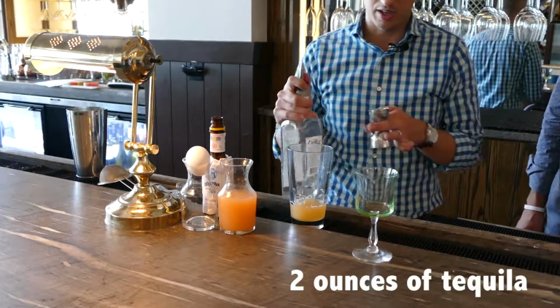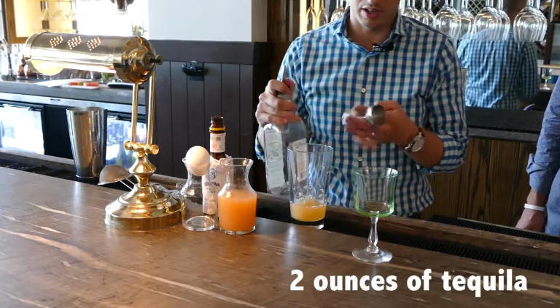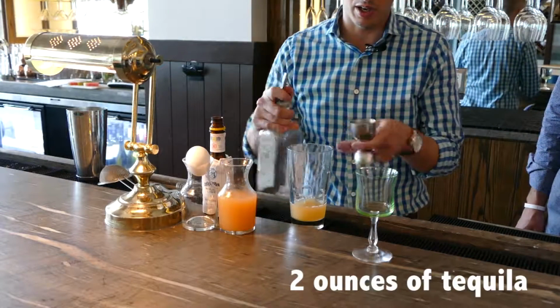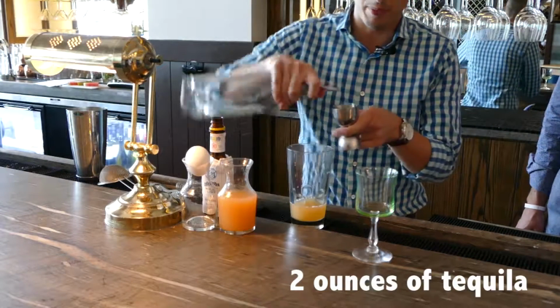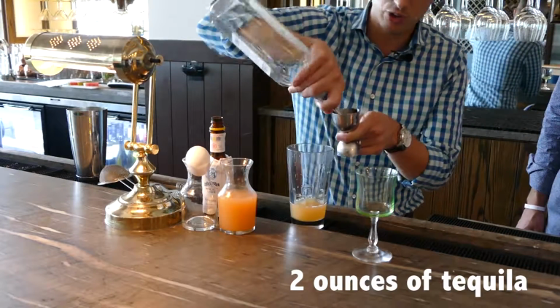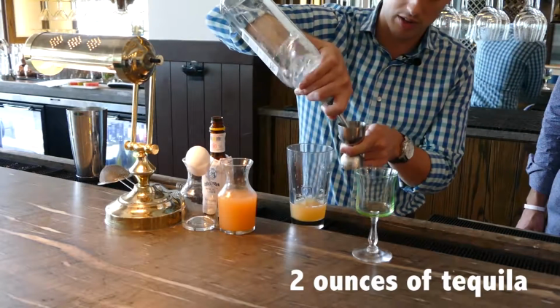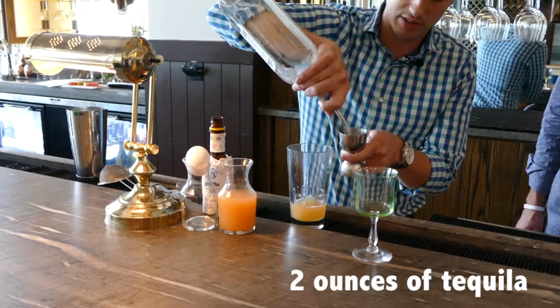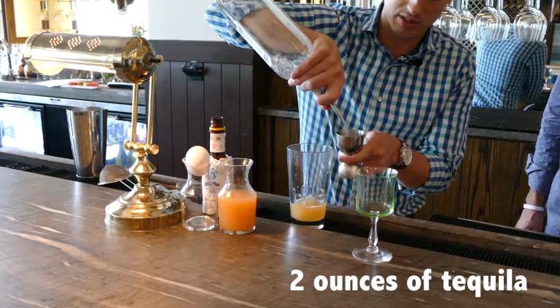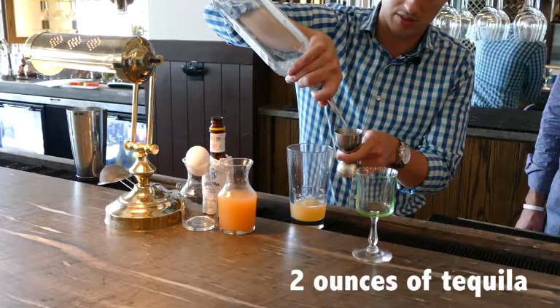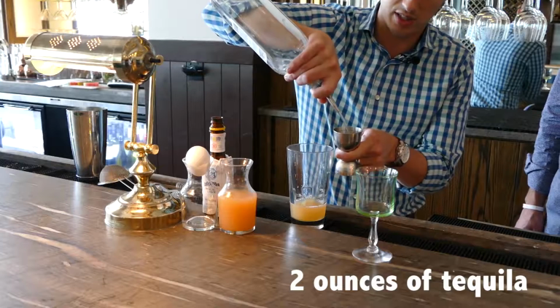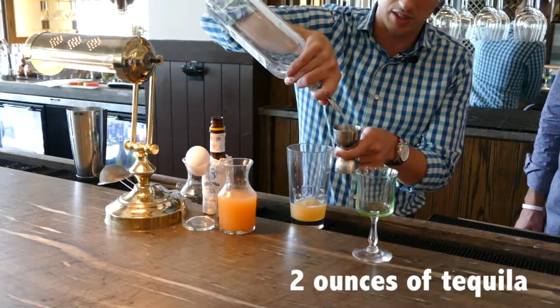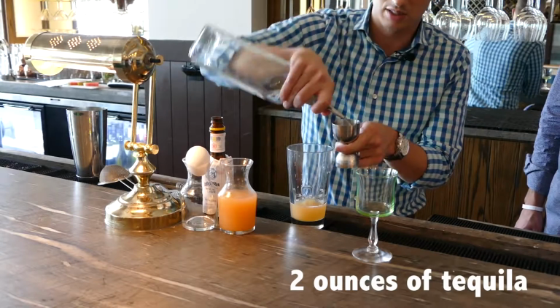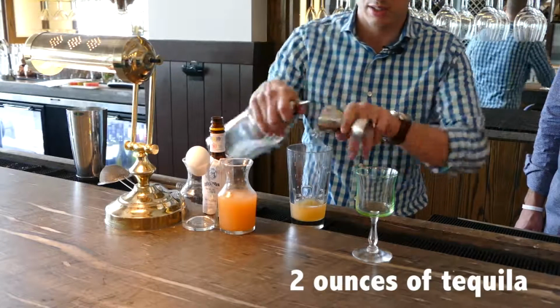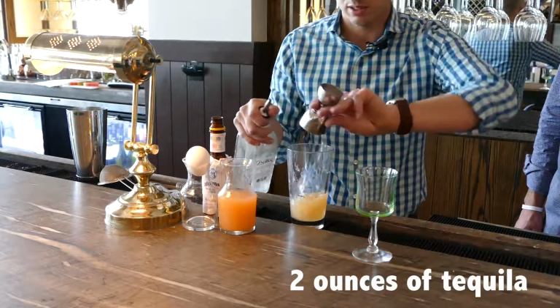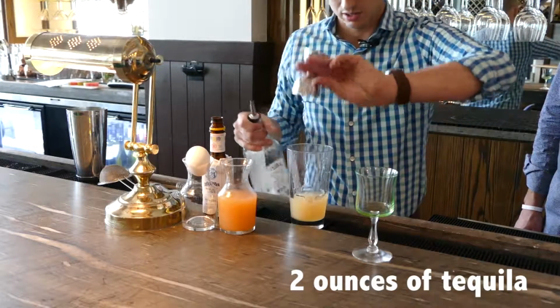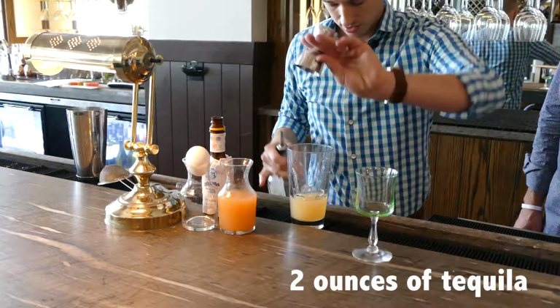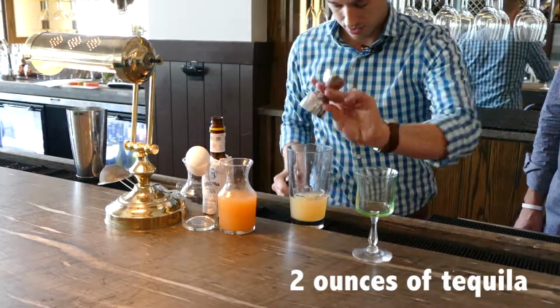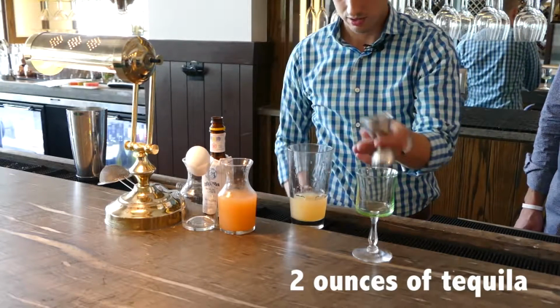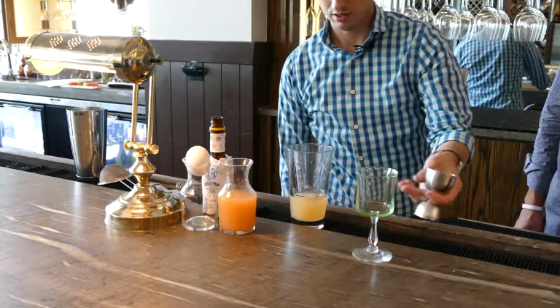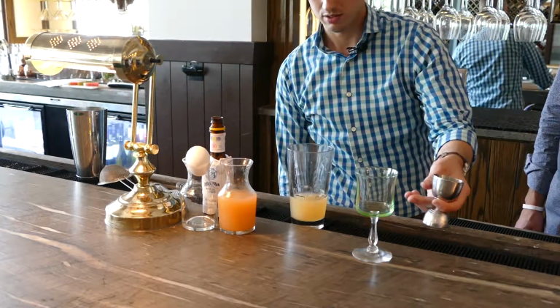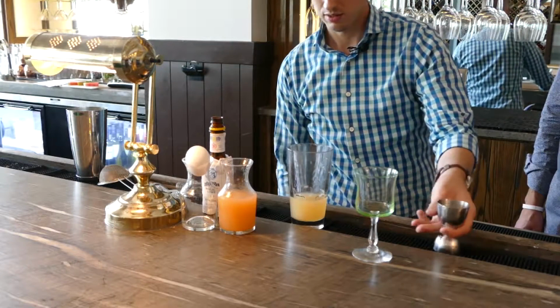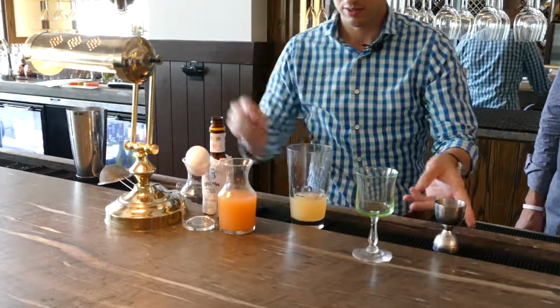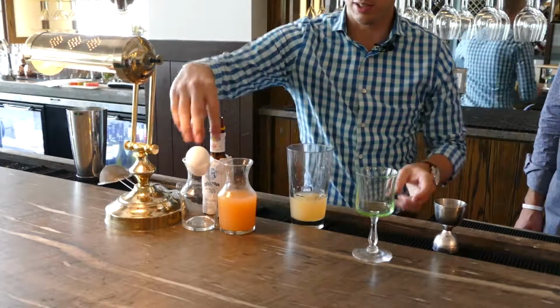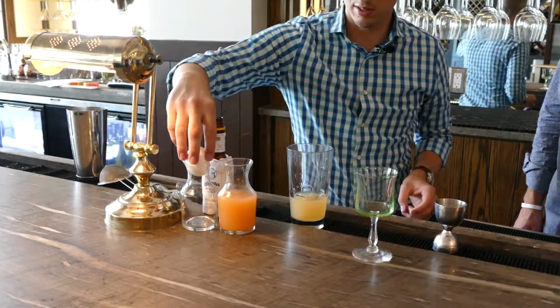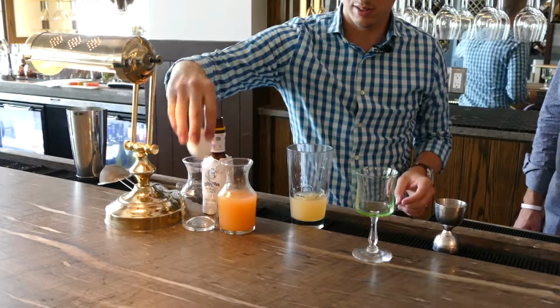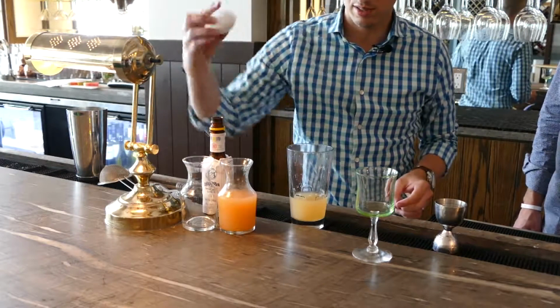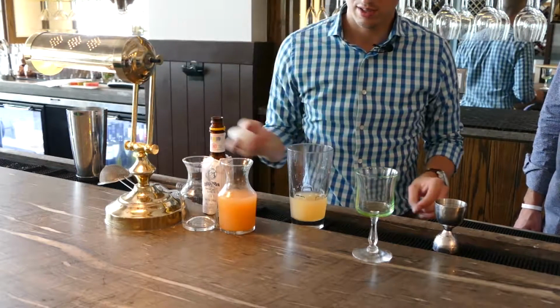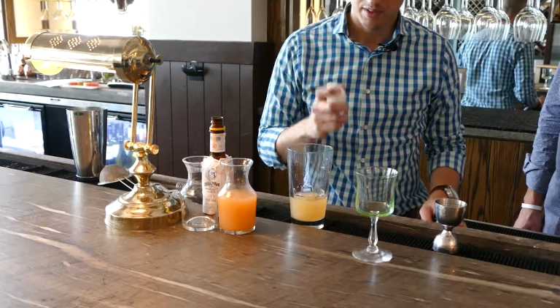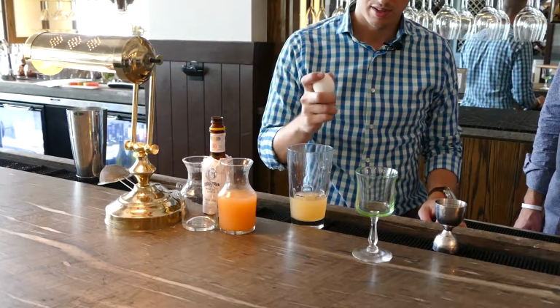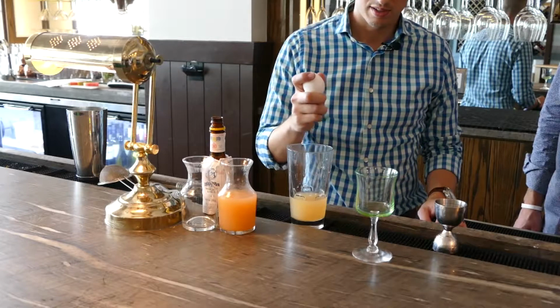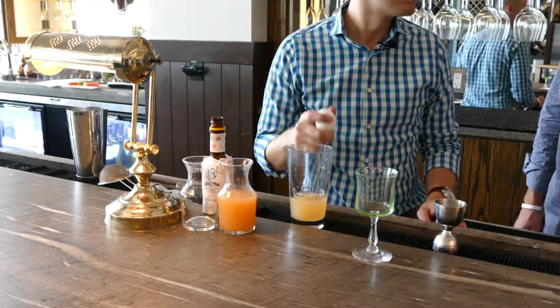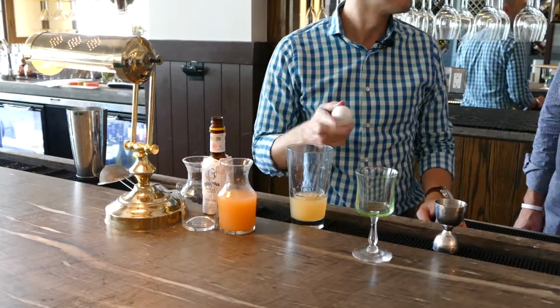And then about two ounces of tequila. It's a nice pour of tequila — good for a shot, but in this case we're making a sour.